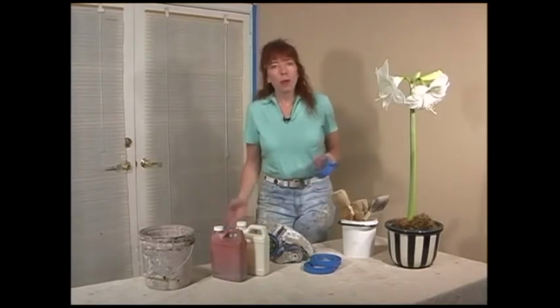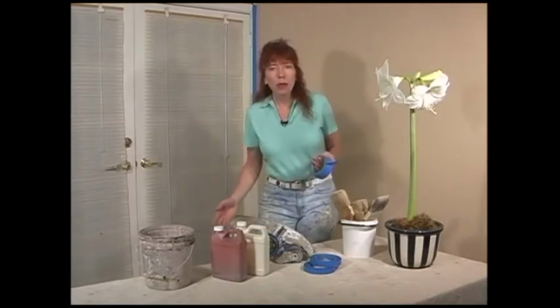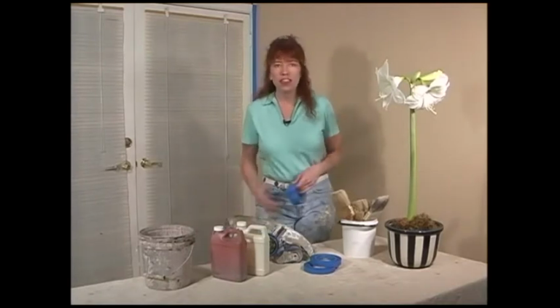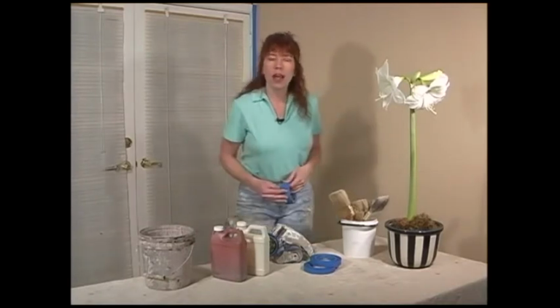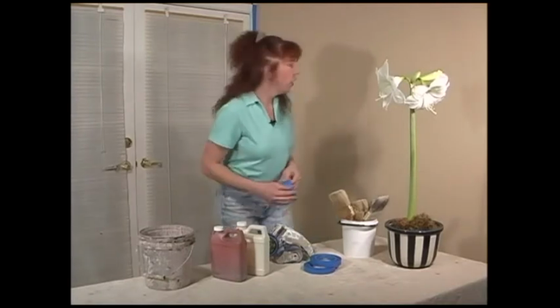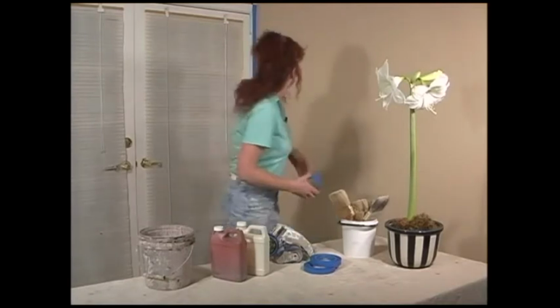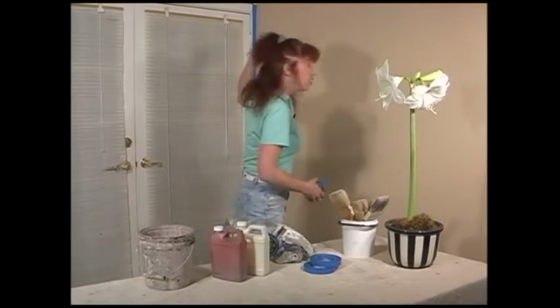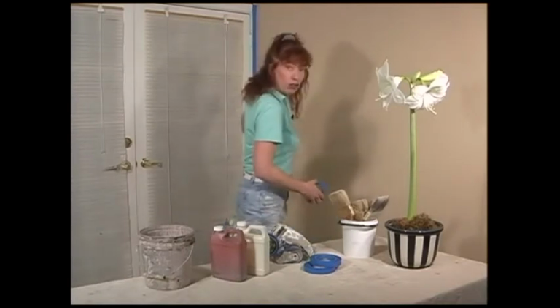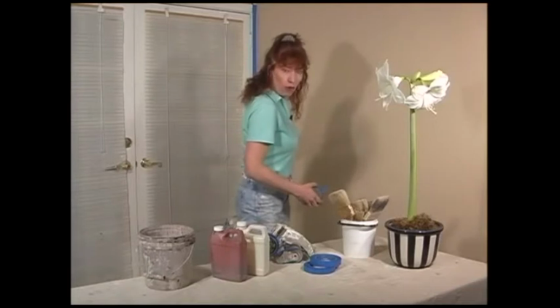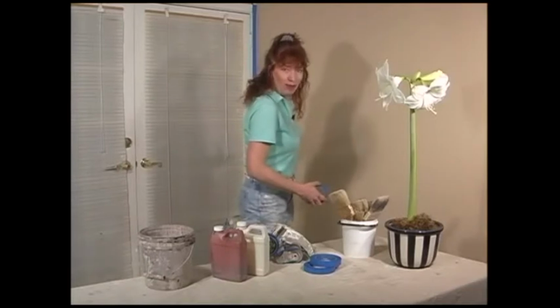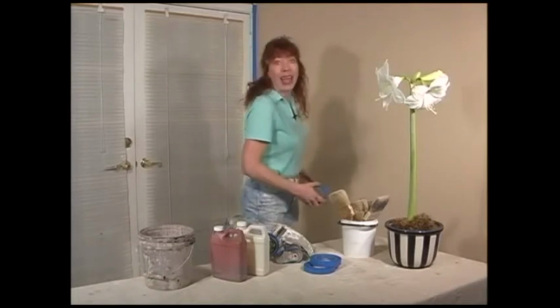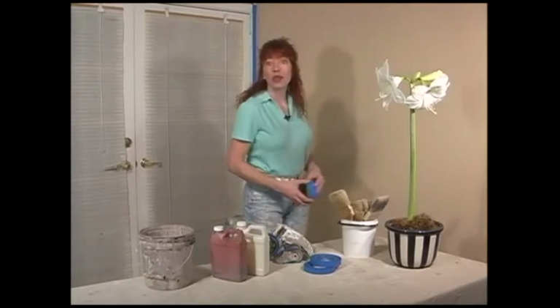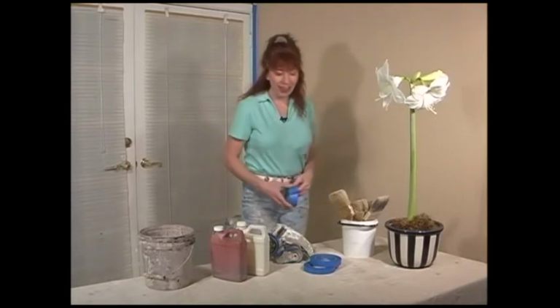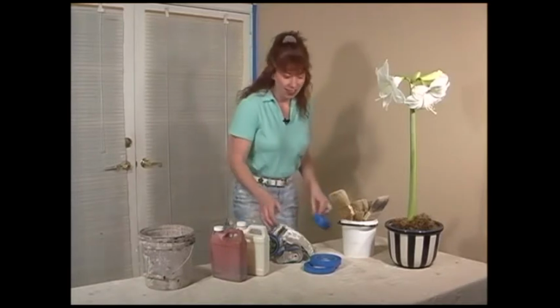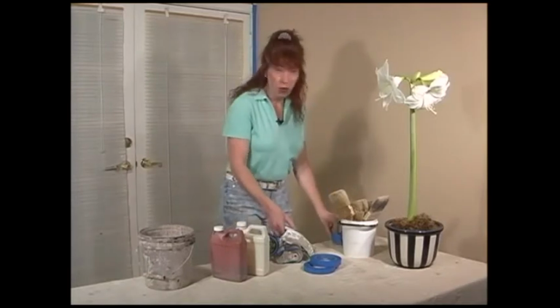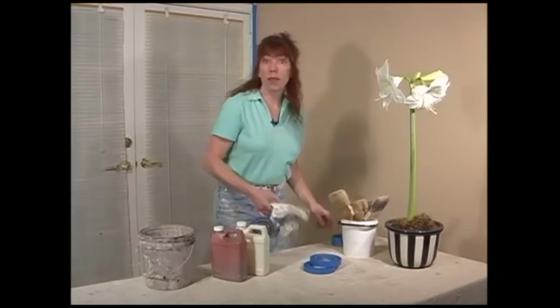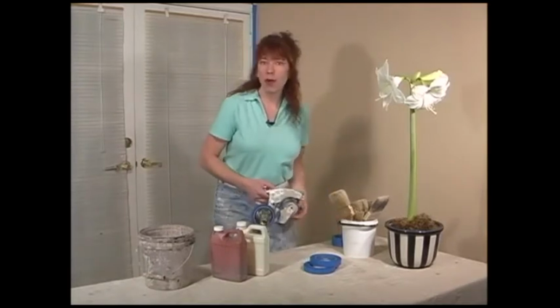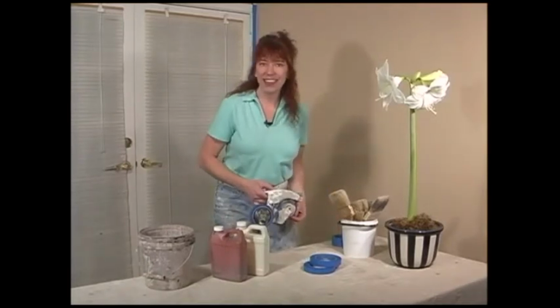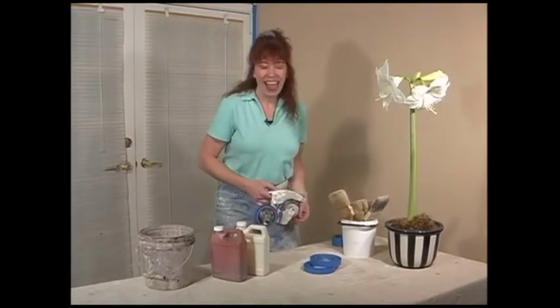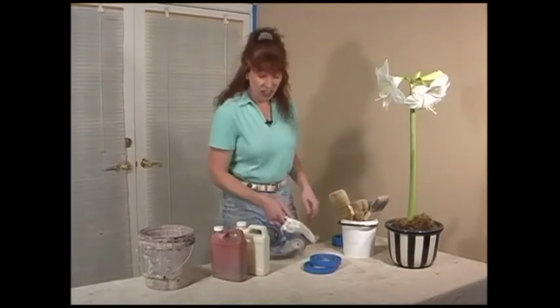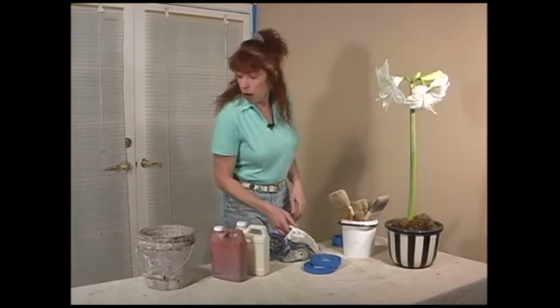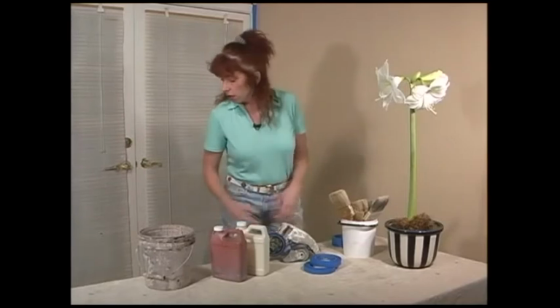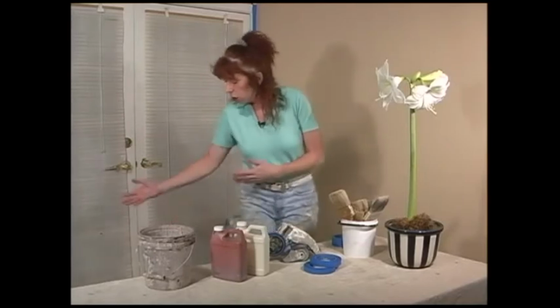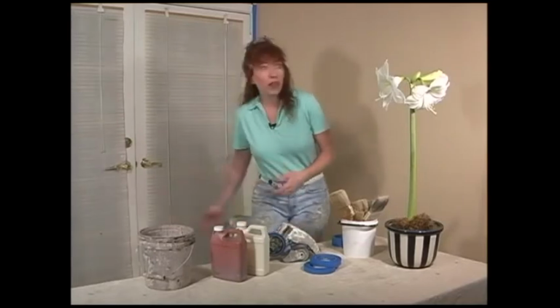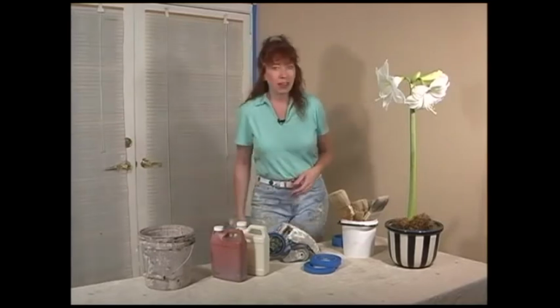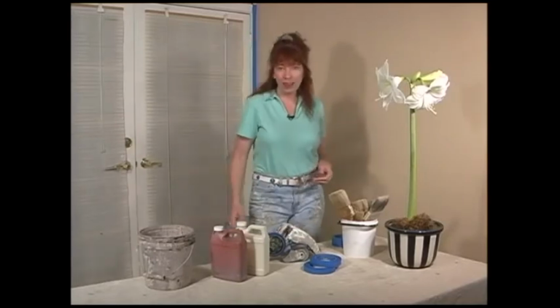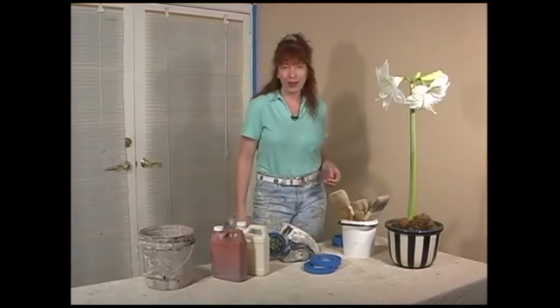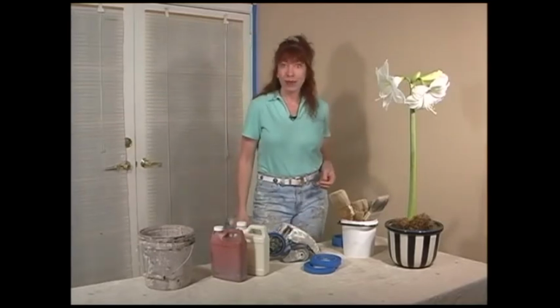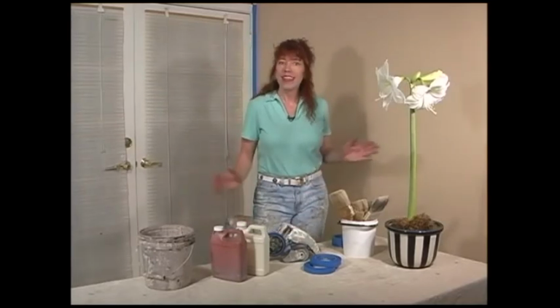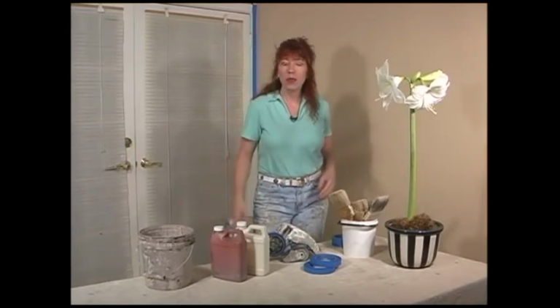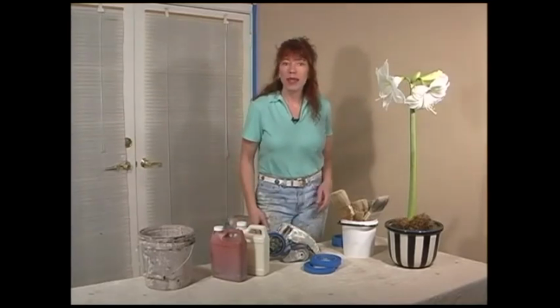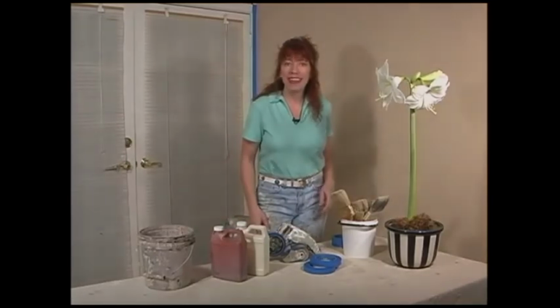But before we get started, I'm going to go ahead and finish masking out the door frames and the window casings and, of course, the base moldings. And I've got a drop cloth on the floor to prevent against paint spills. And then we'll begin painting.